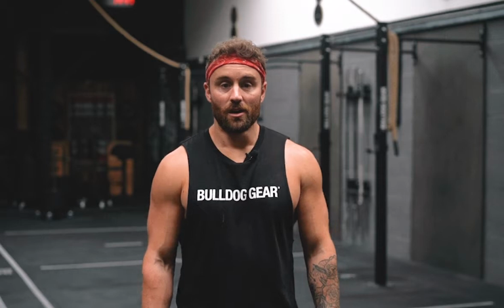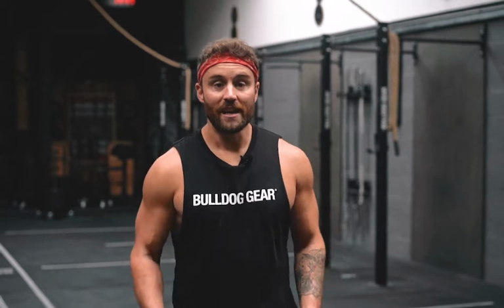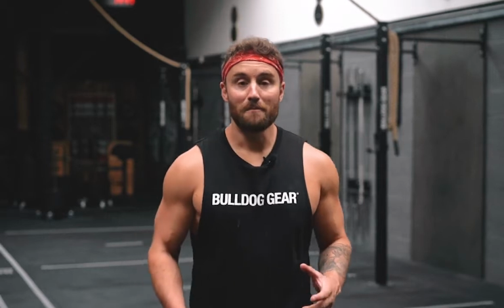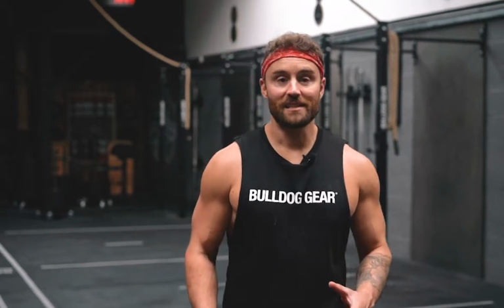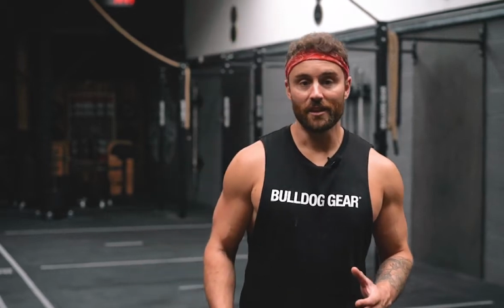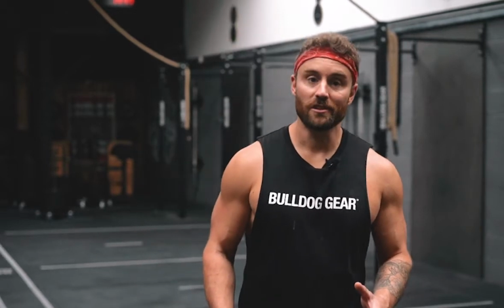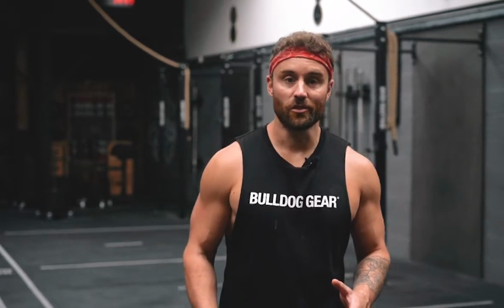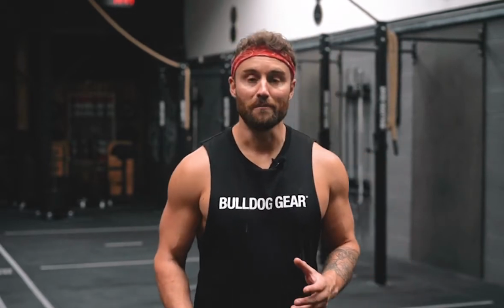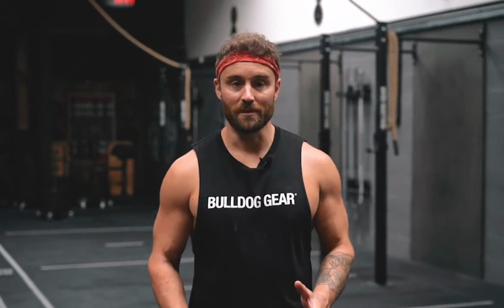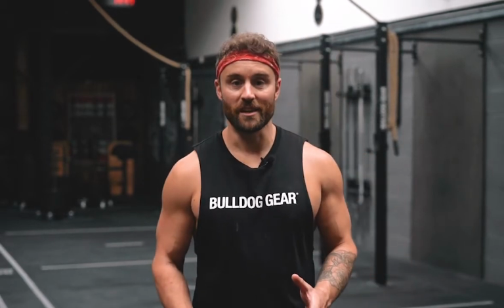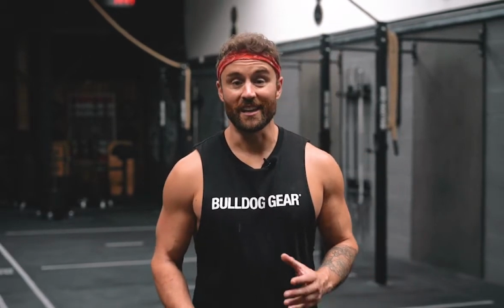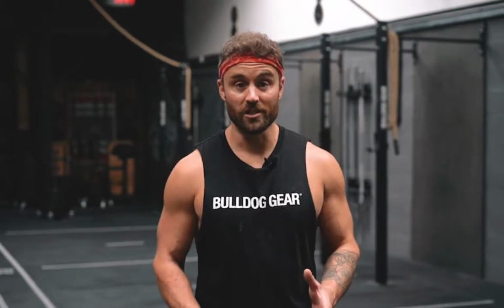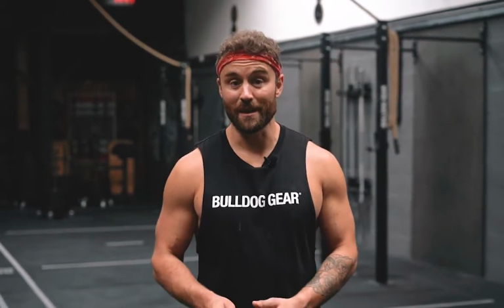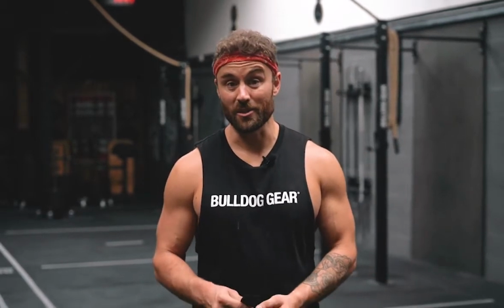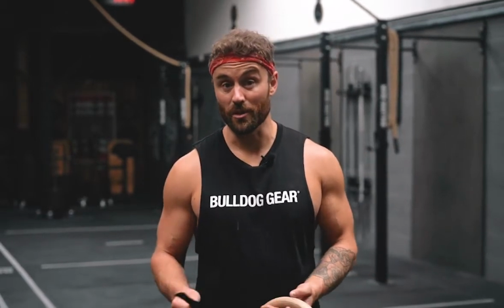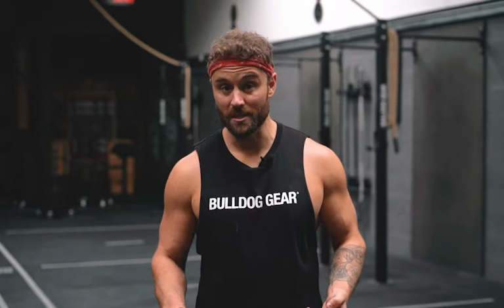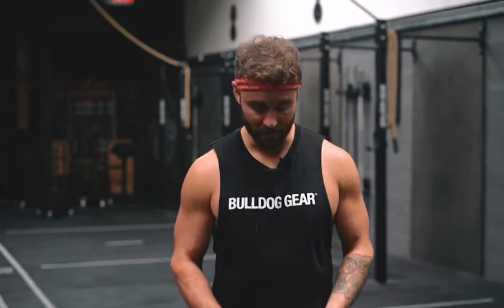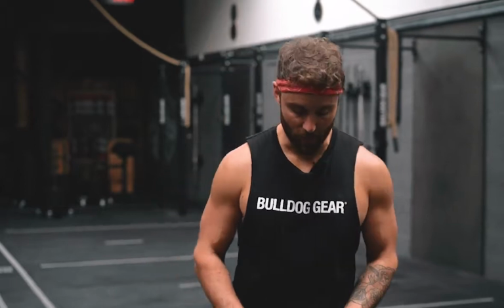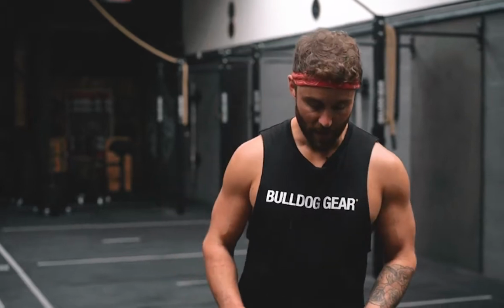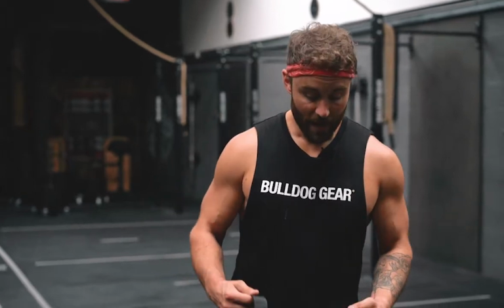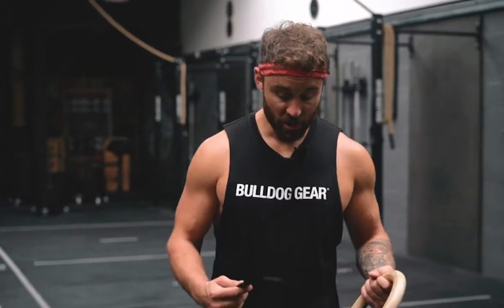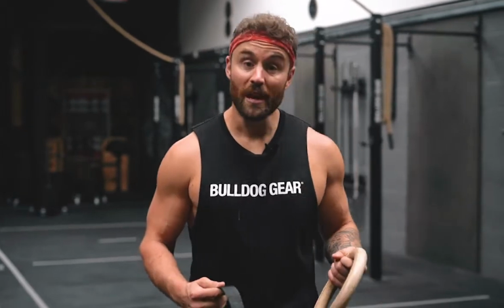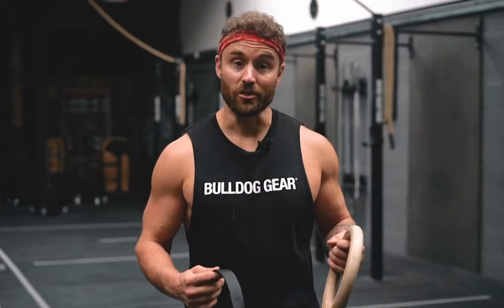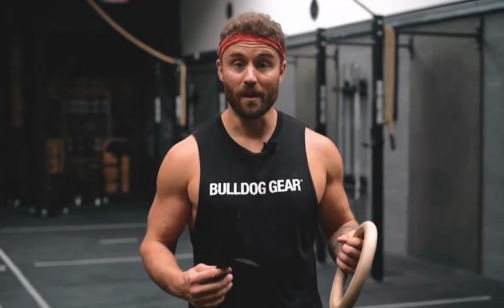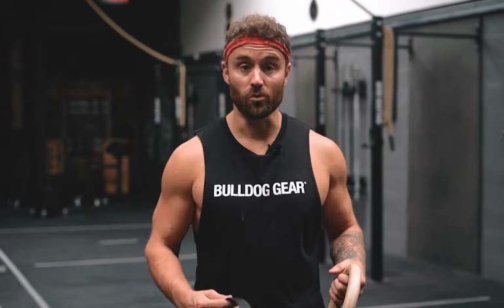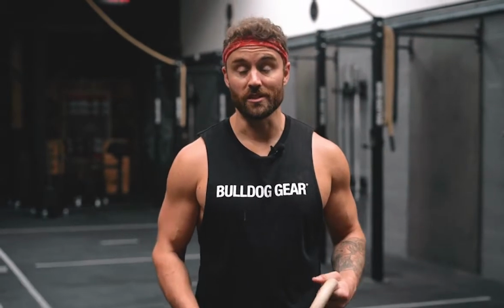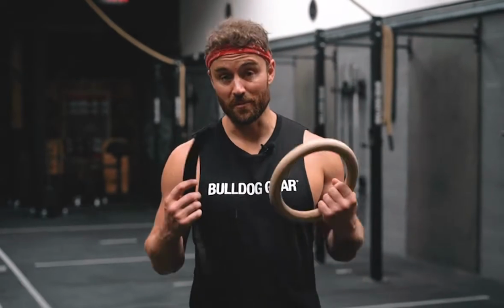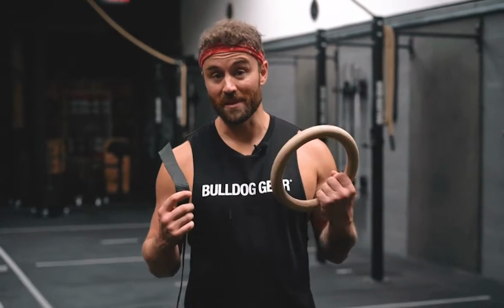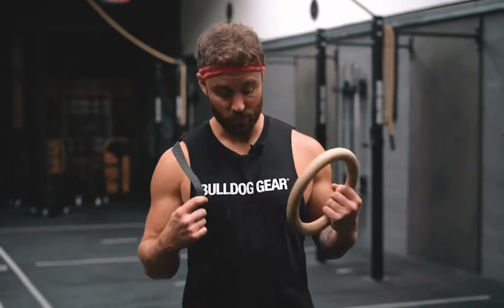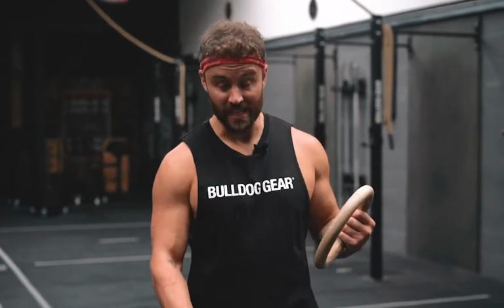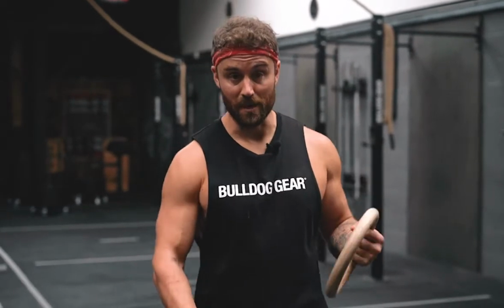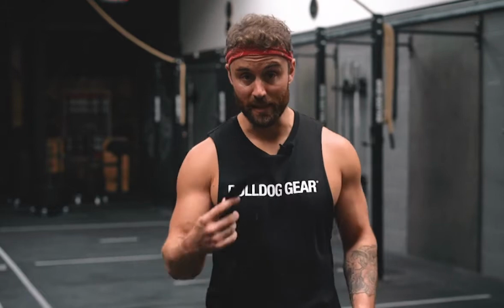Loaded carry is a massively underutilized tool in most people's training, and a lot of the time it can be because you require specific equipment. Here I'm going to show you how to do farmer's walks using nothing but your gymnastics rings and some bumper plates.